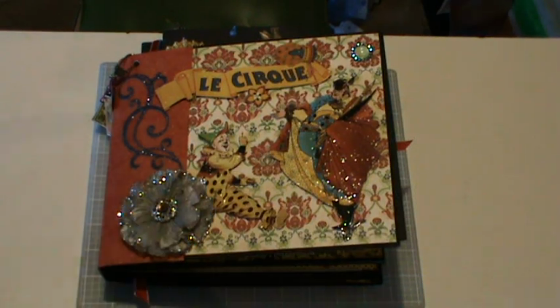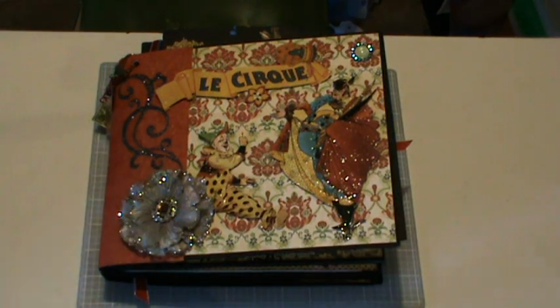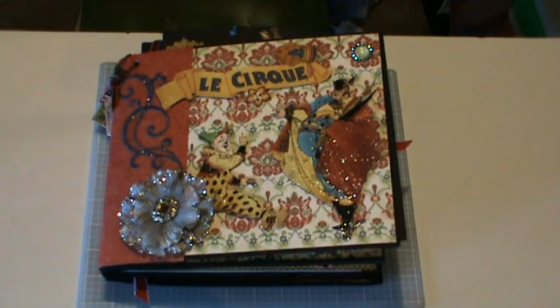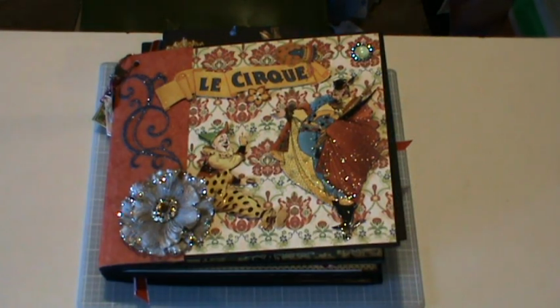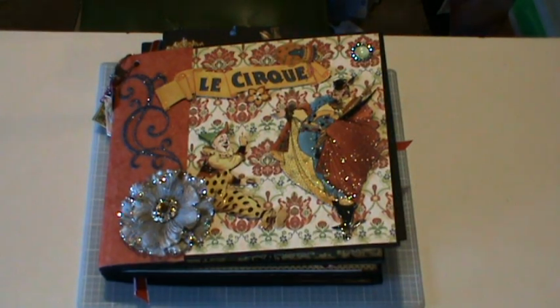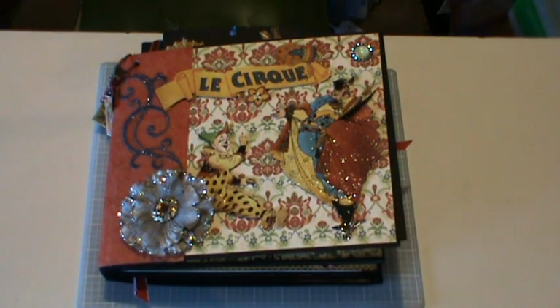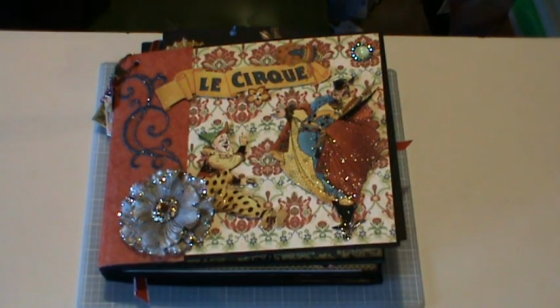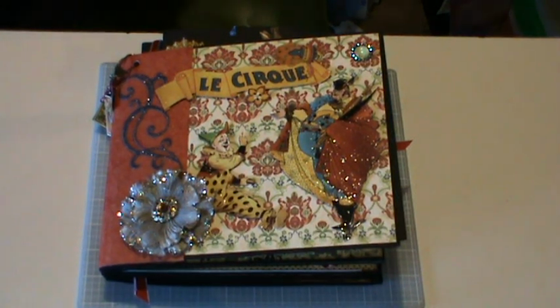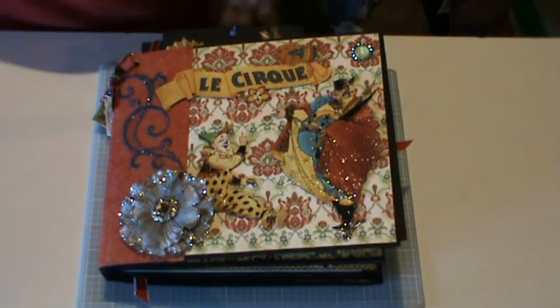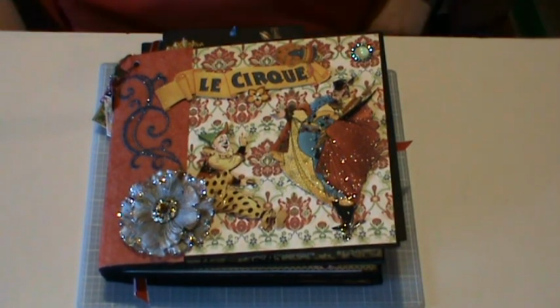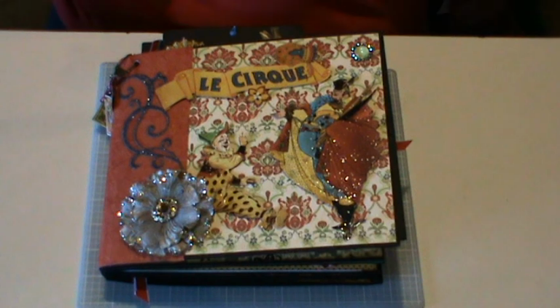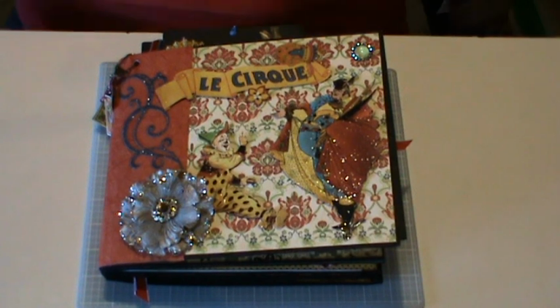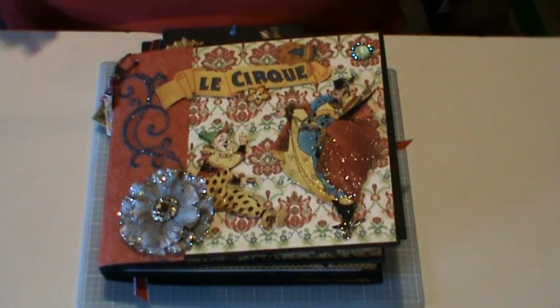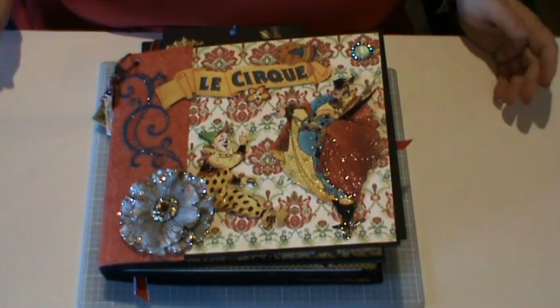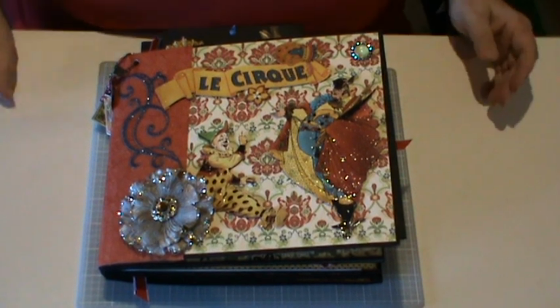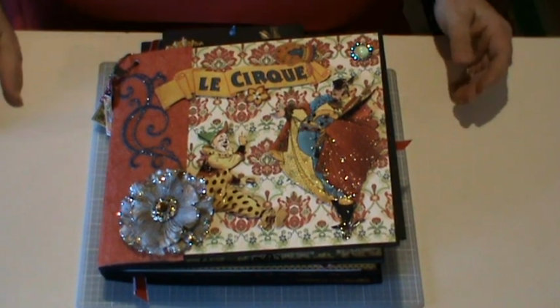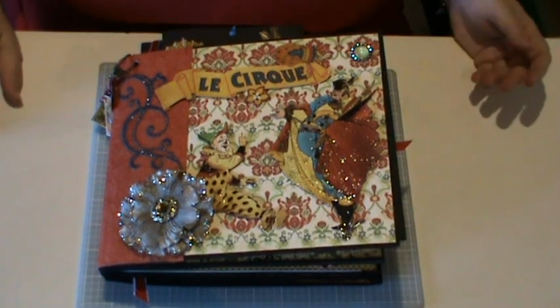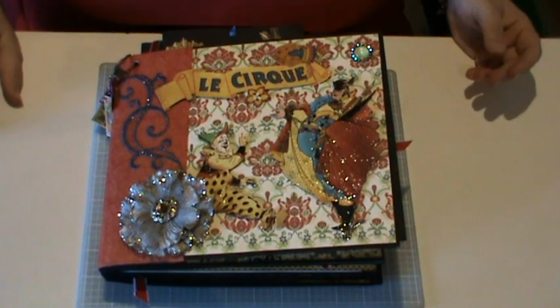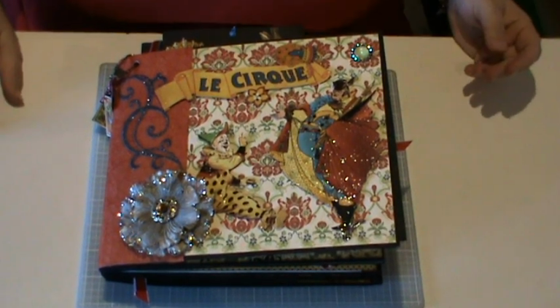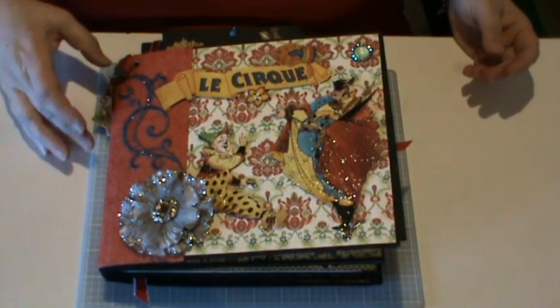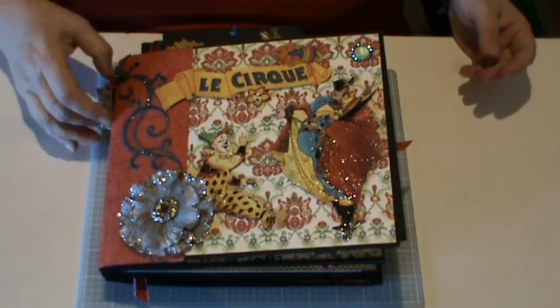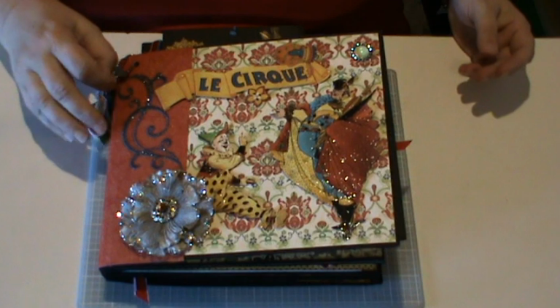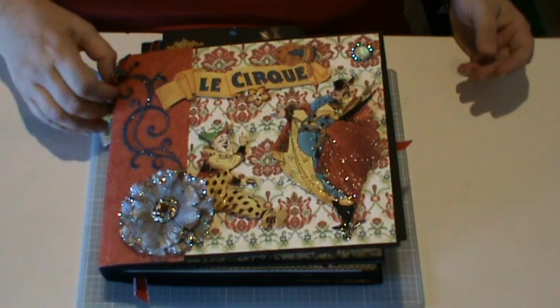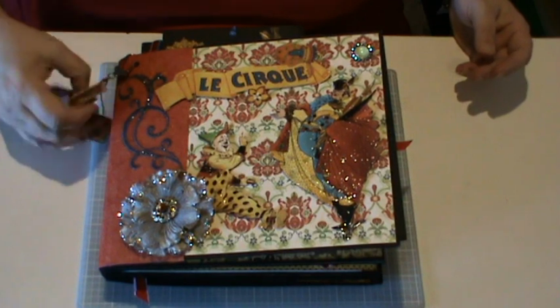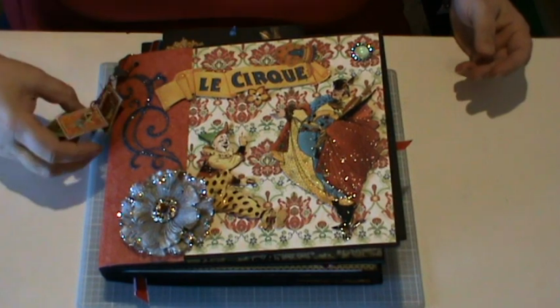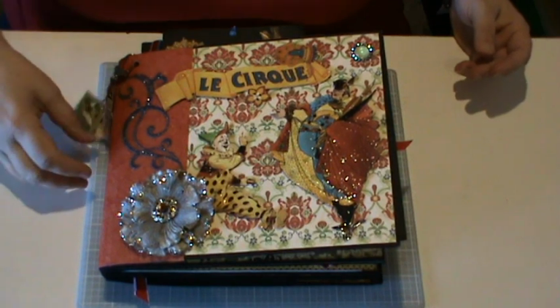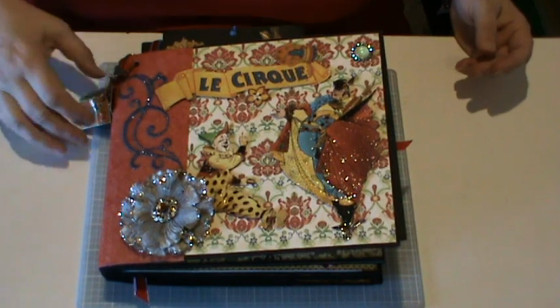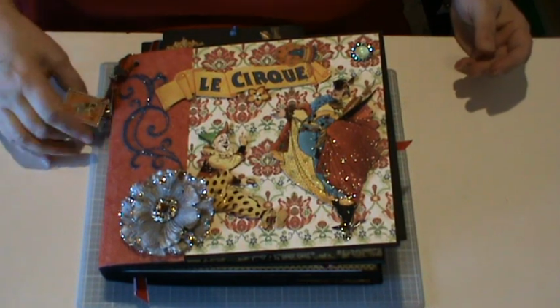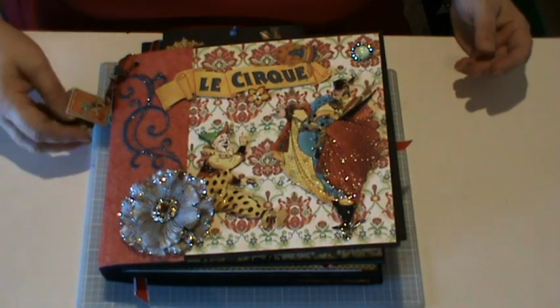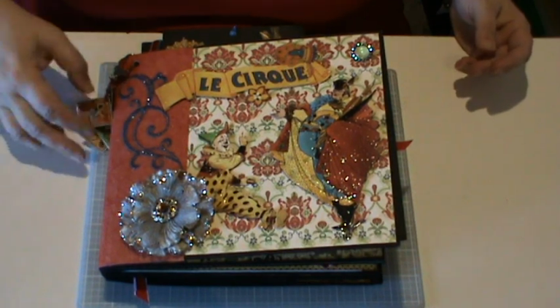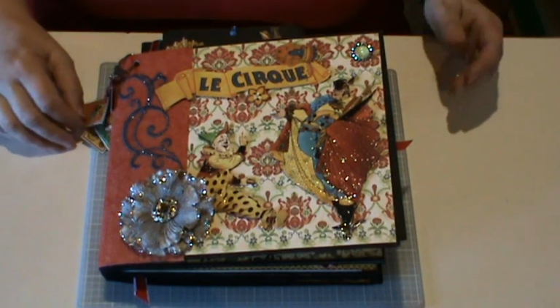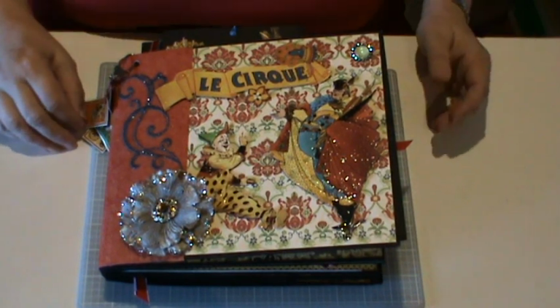Hello ladies. I've finally finished my Le Cirque album. It's taken quite a while to do — it's a fairly big album. I've had lots of birthday parties and that going on lately, and it's taken a lot longer than I'd hoped.